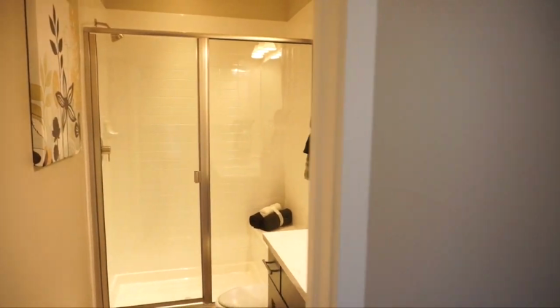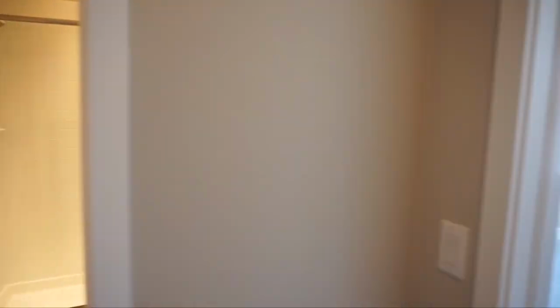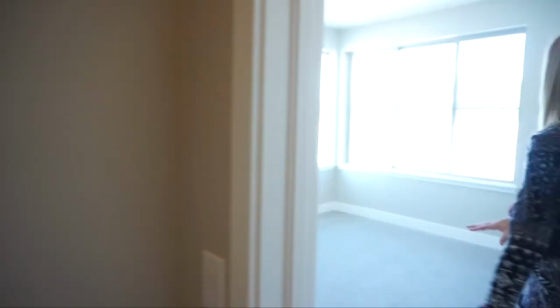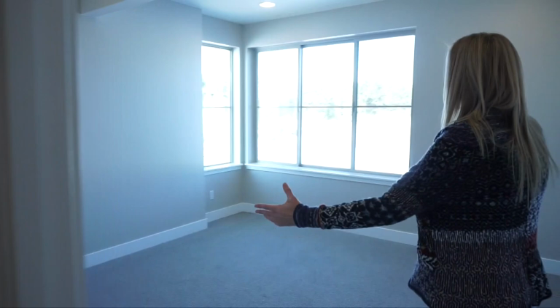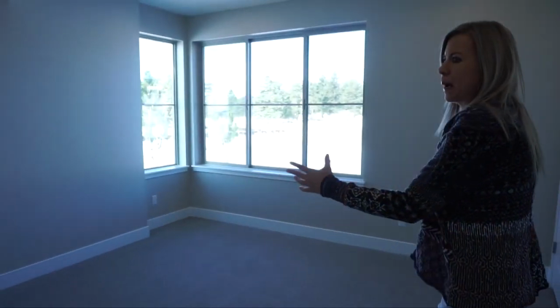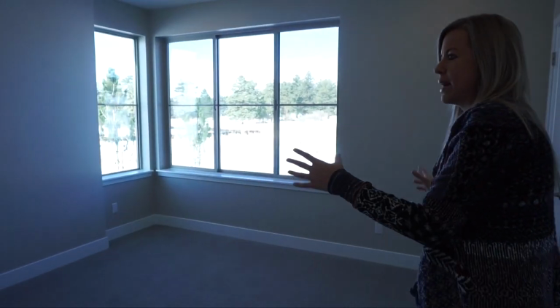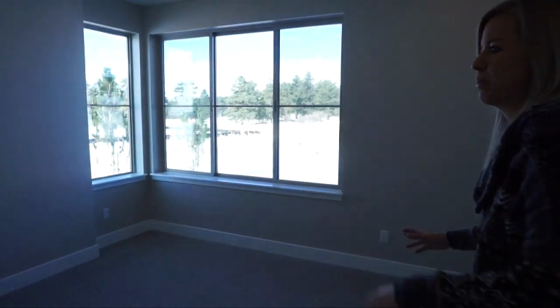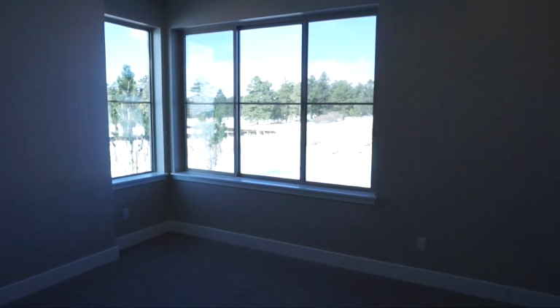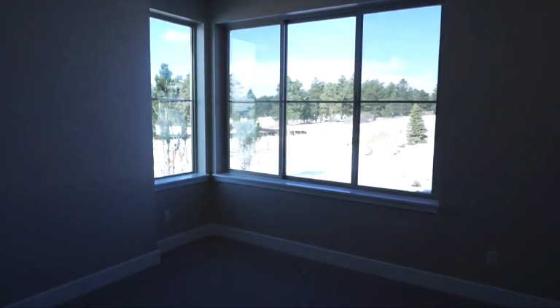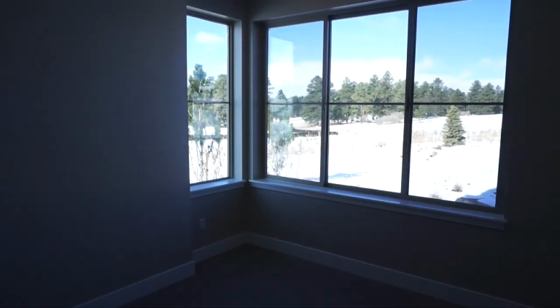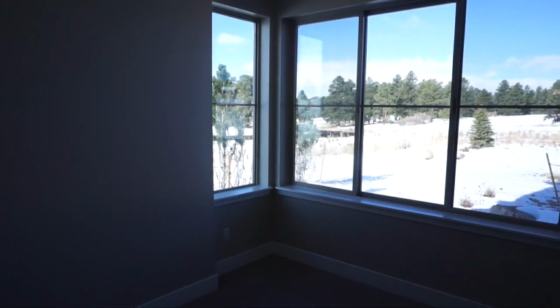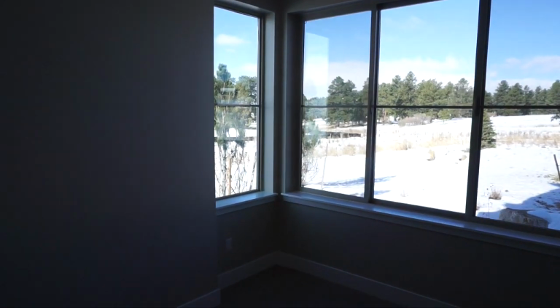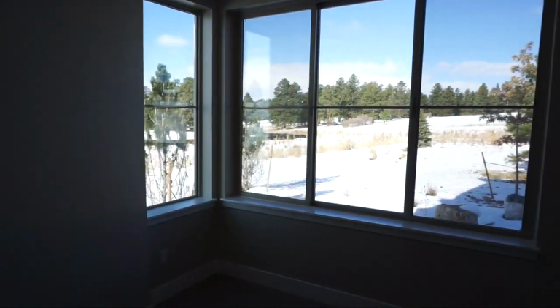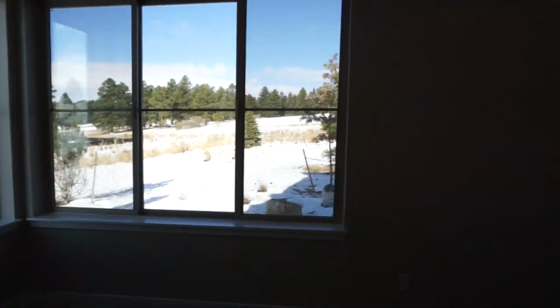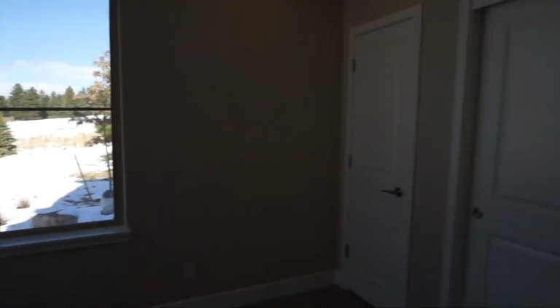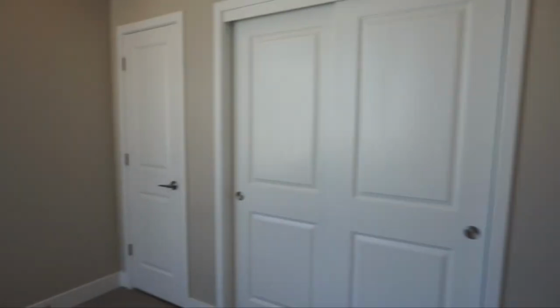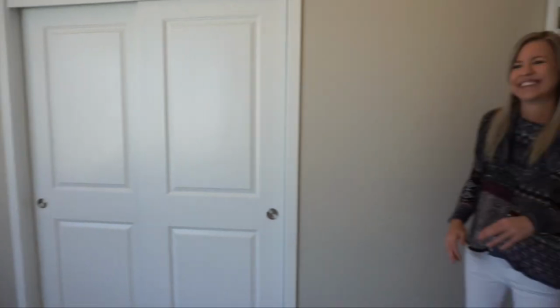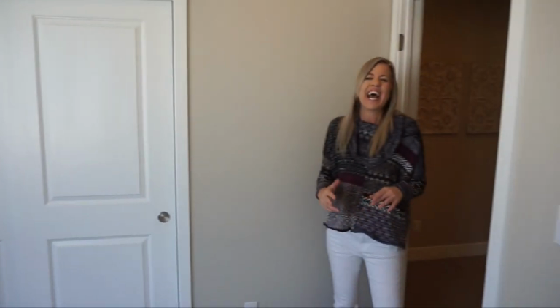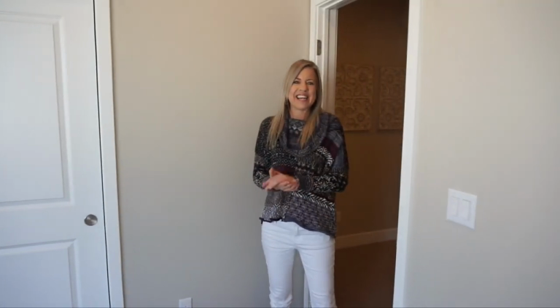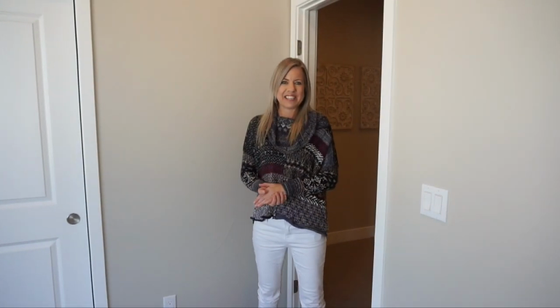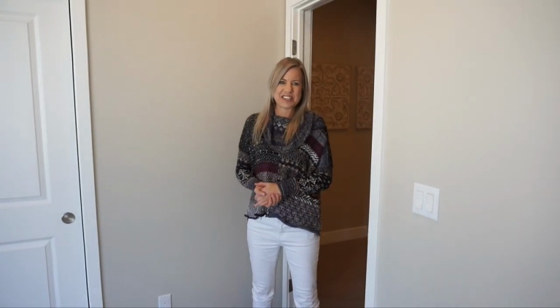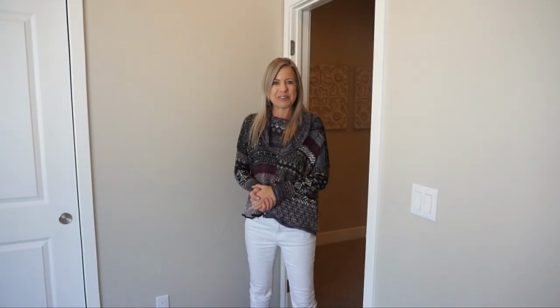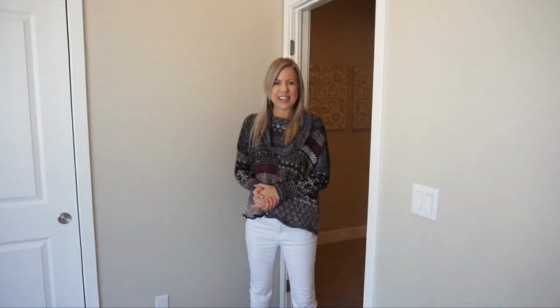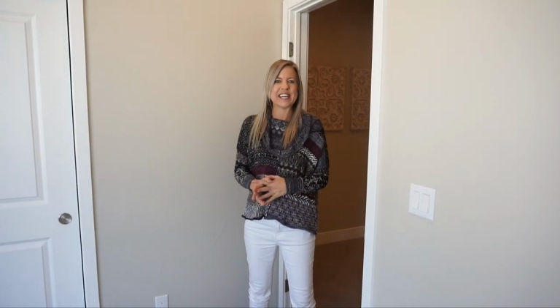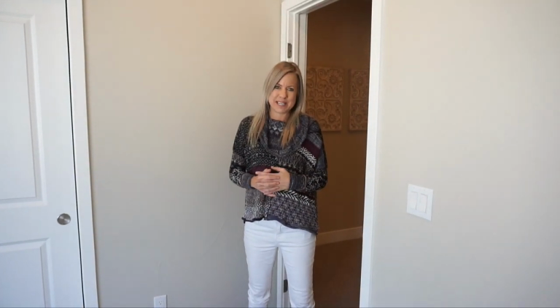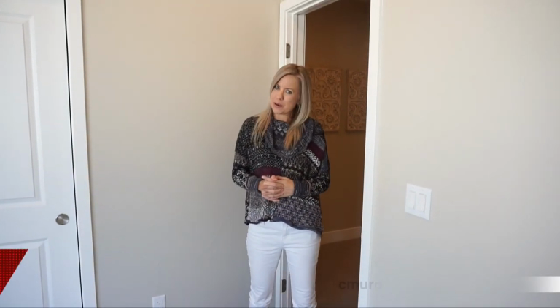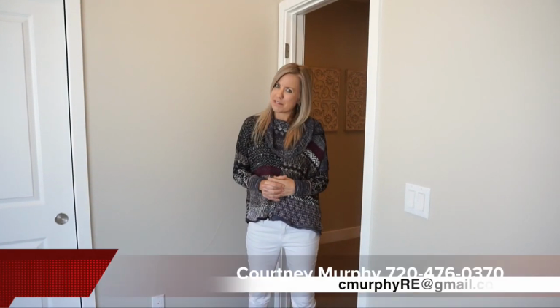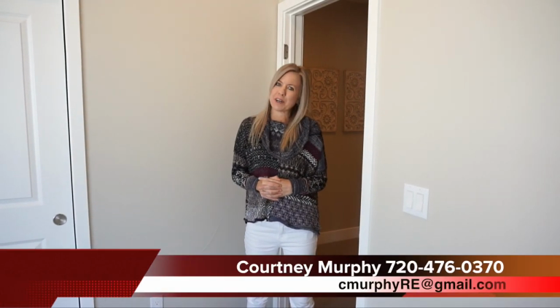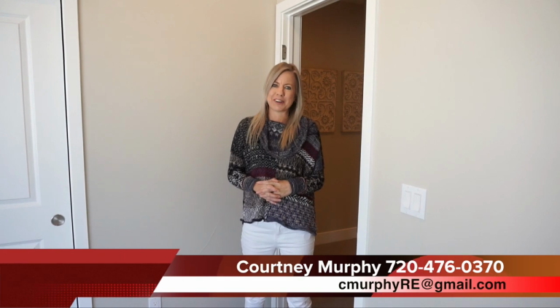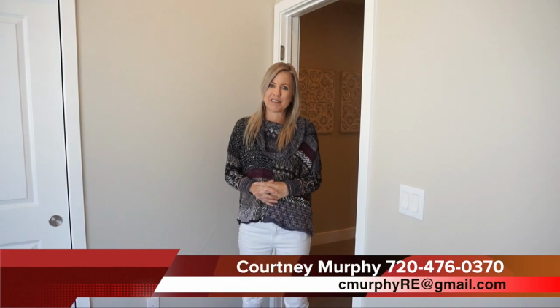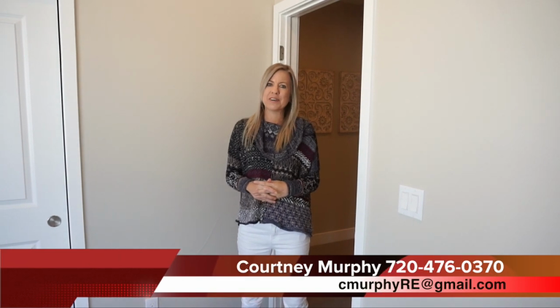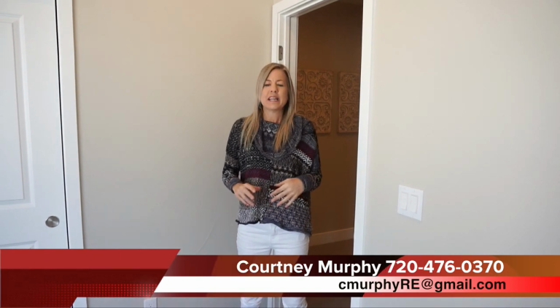And then another bedroom — as you can see, very spacious, and with all the windows very light and bright. That concludes our tour out here. Again, my name is Courtney Murphy; we're in Parker, Colorado in the Timbers section of the Pinery neighborhood, looking at homes by Berkeley Homes.